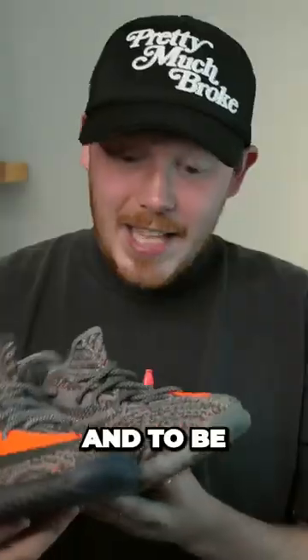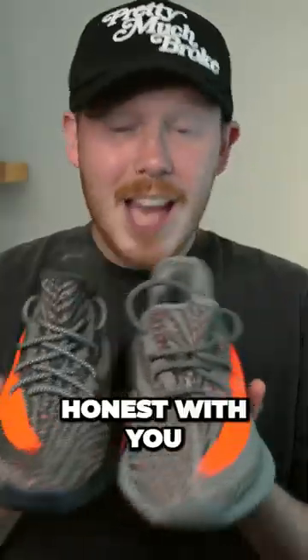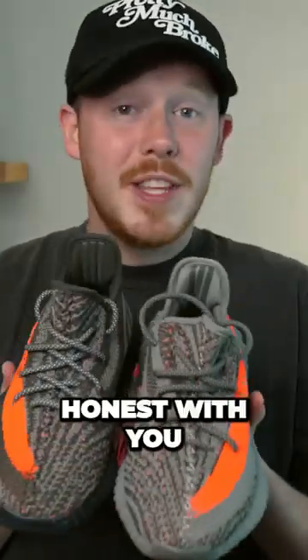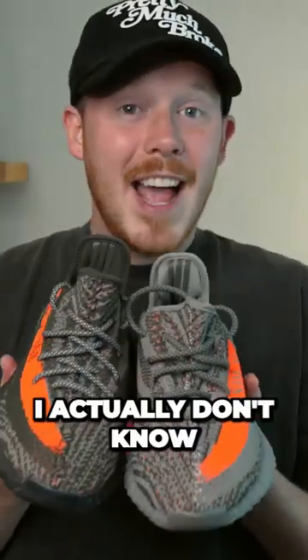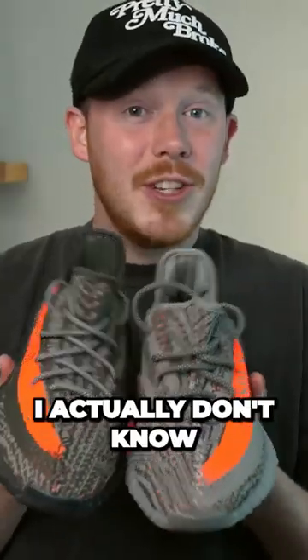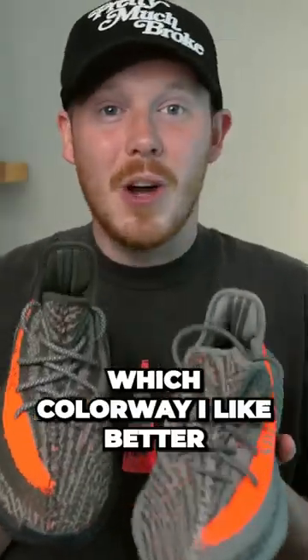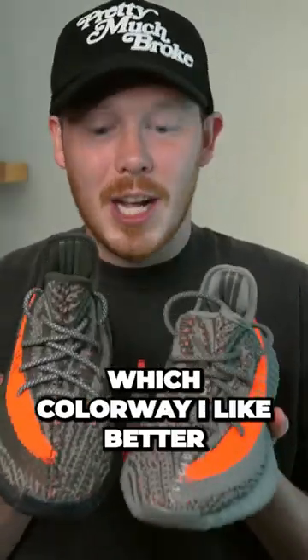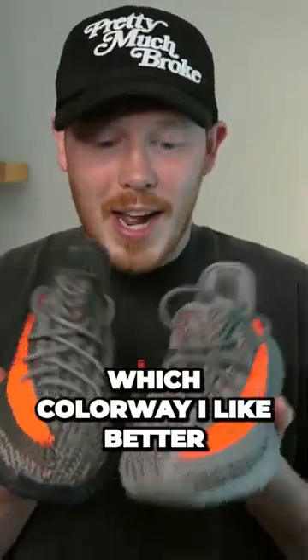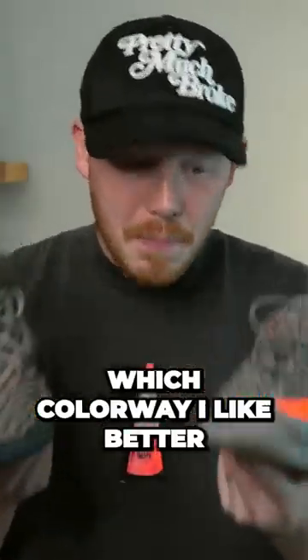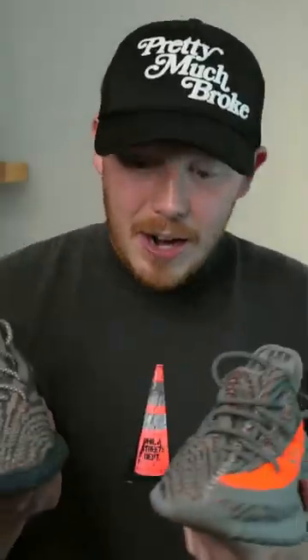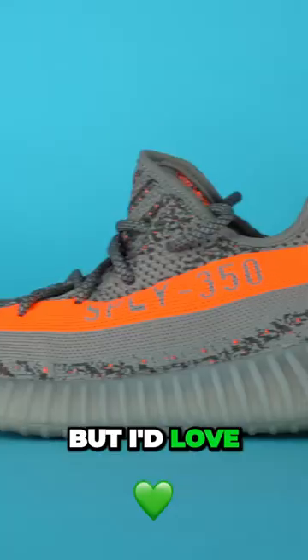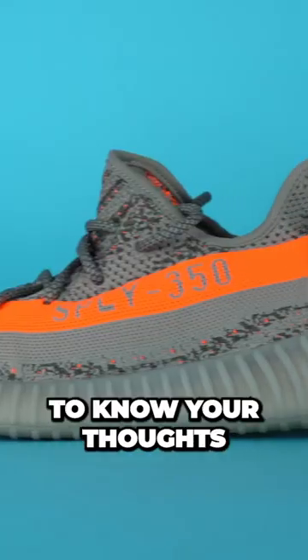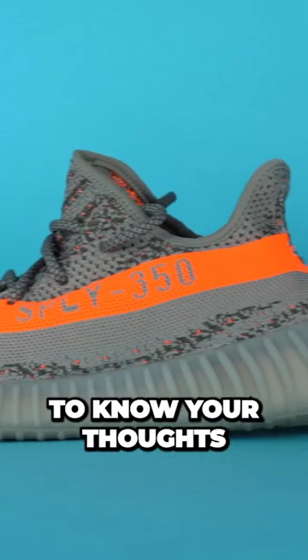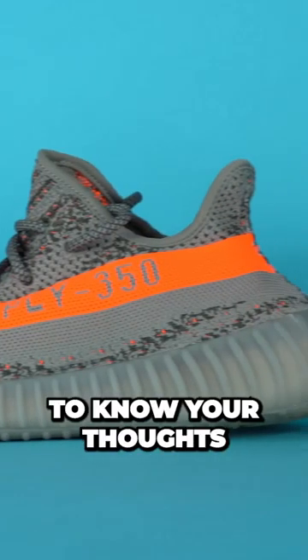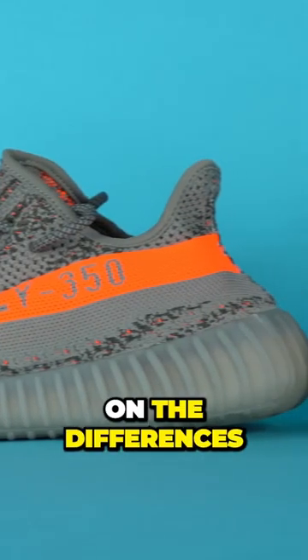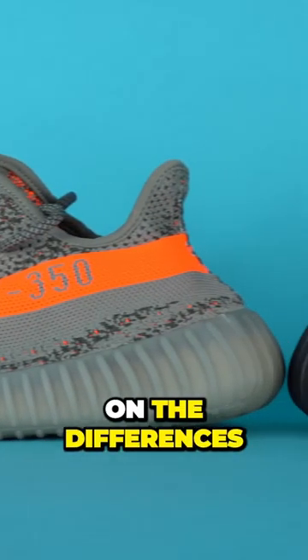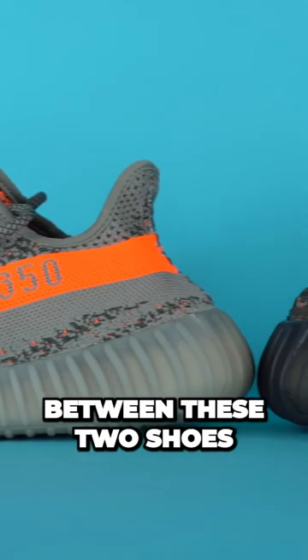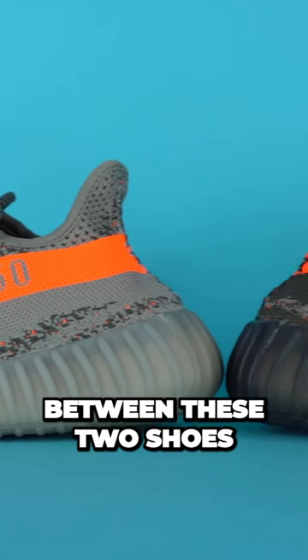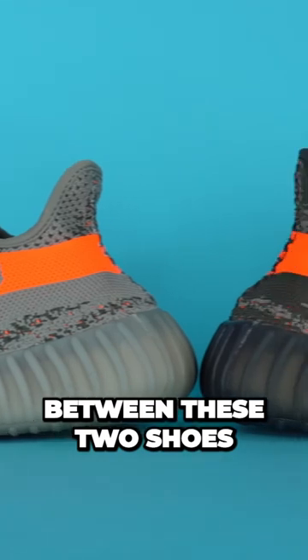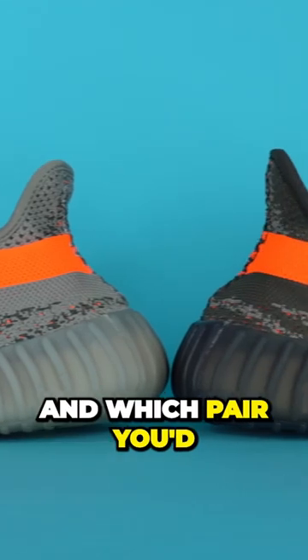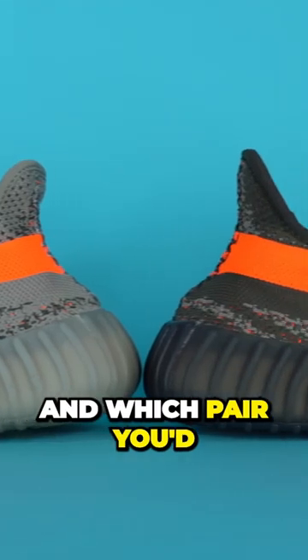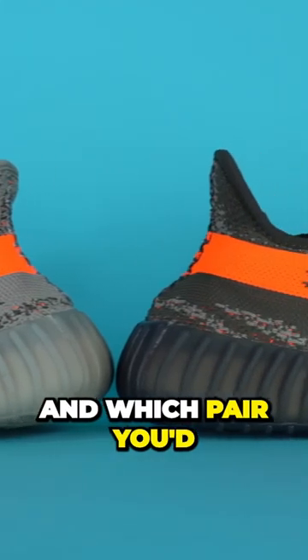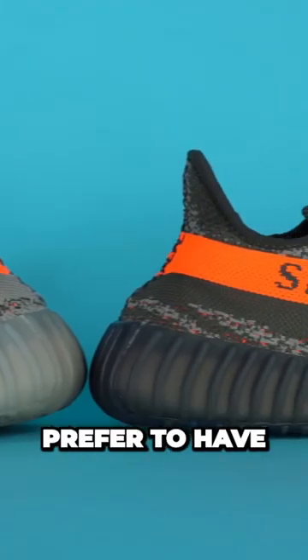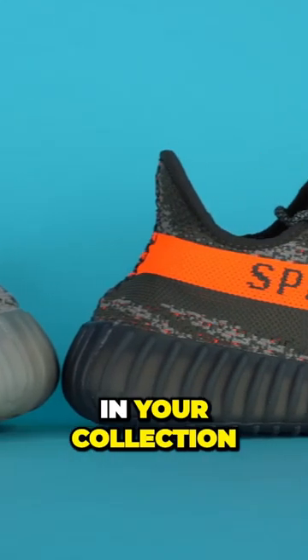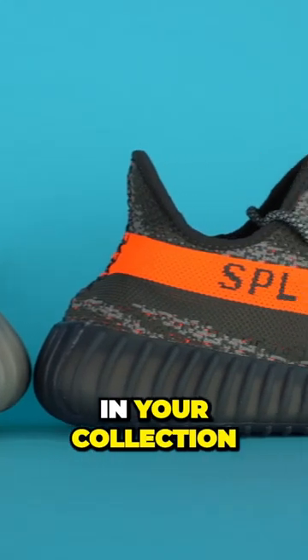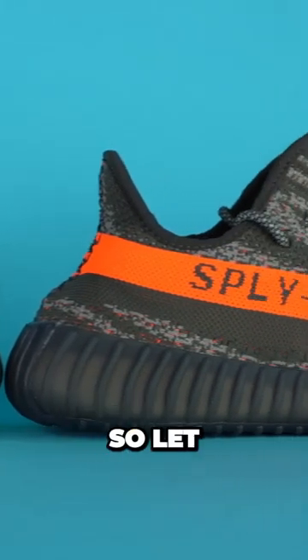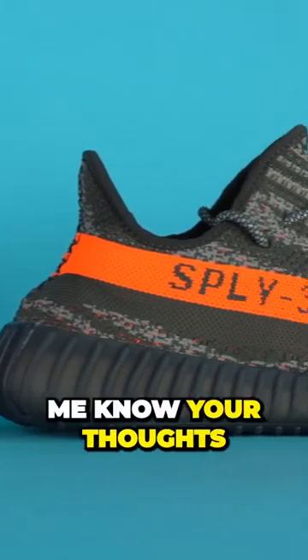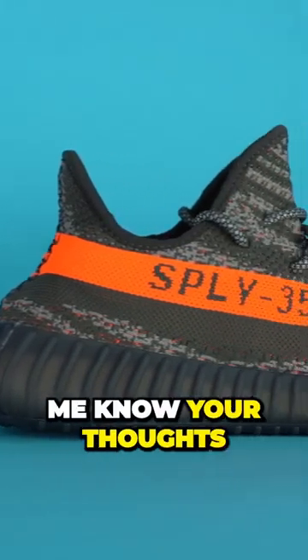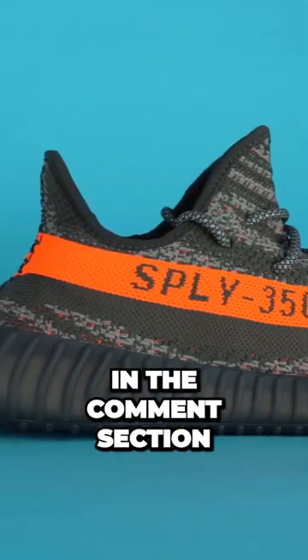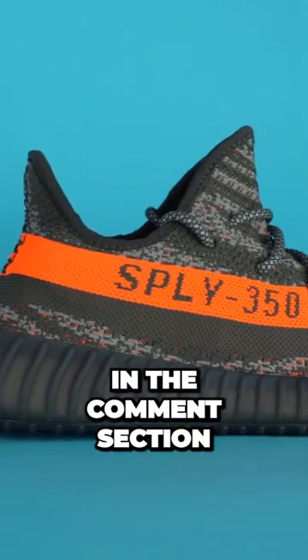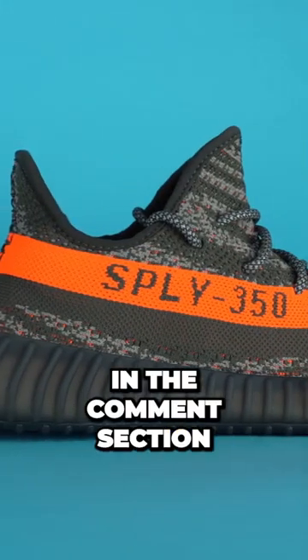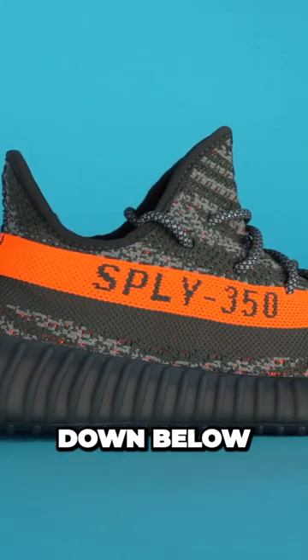To be honest, I actually don't know which colorway I like better, but I'd love to know your thoughts on the differences between these two shoes and which pair you'd prefer to have in your collection. Let me know your thoughts in the comment section down below.